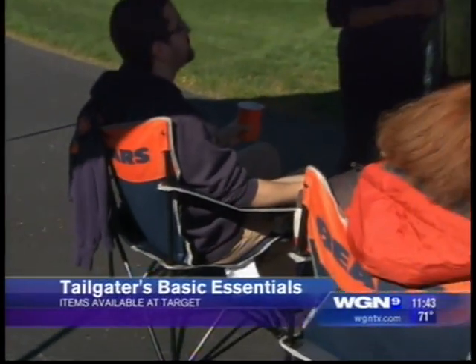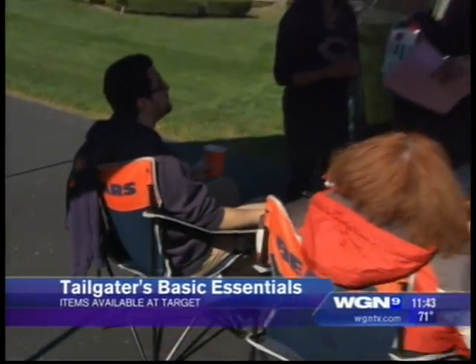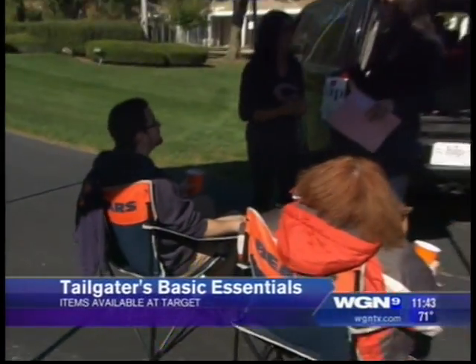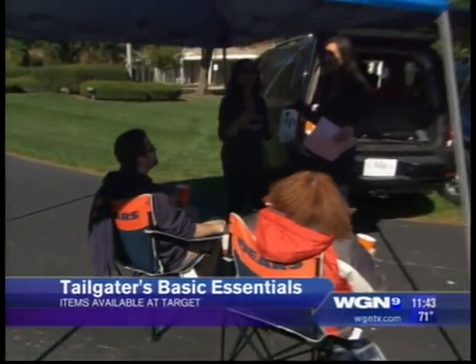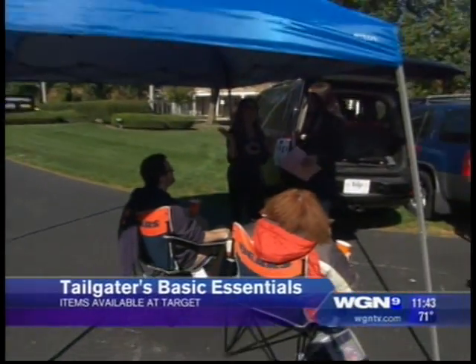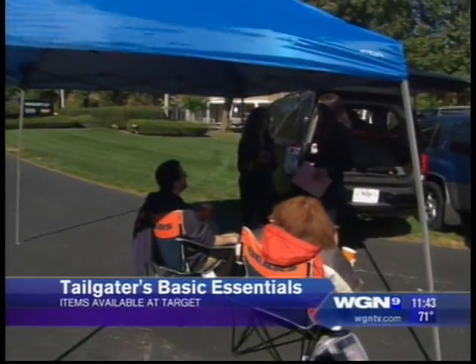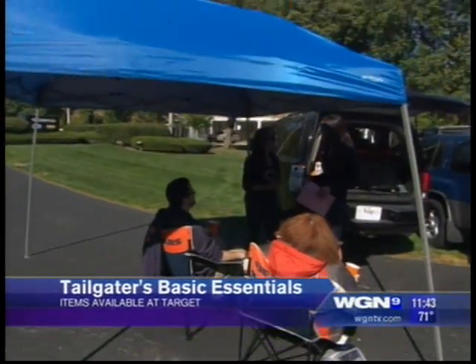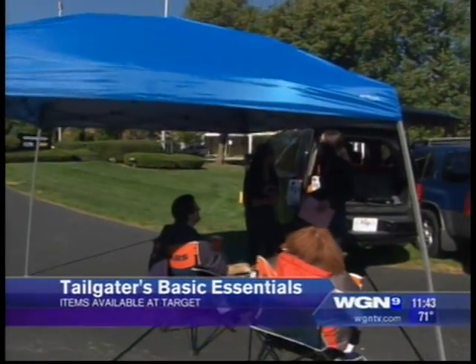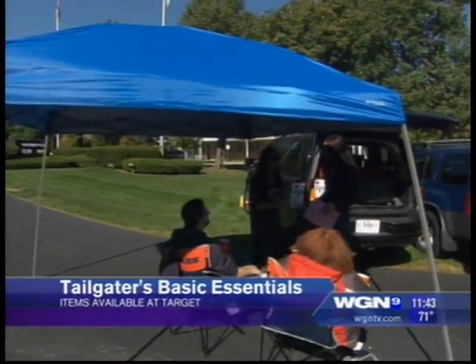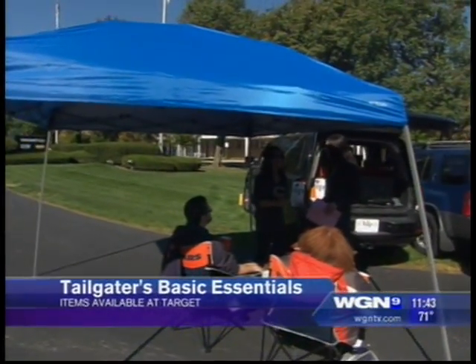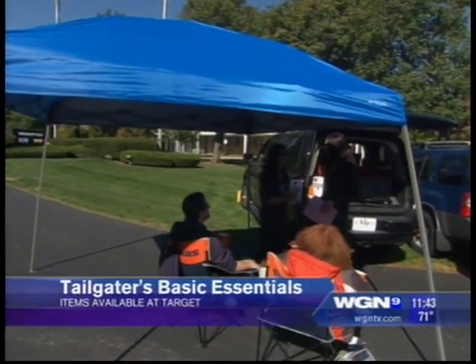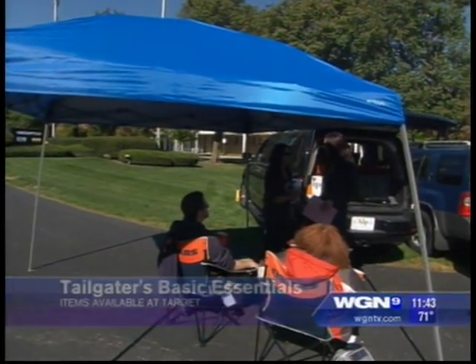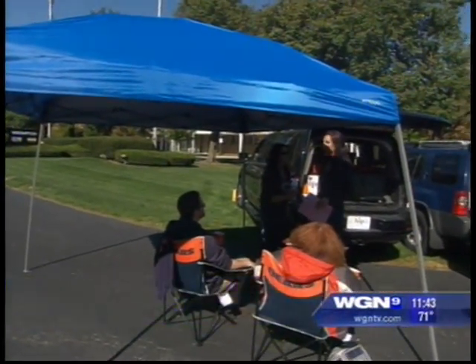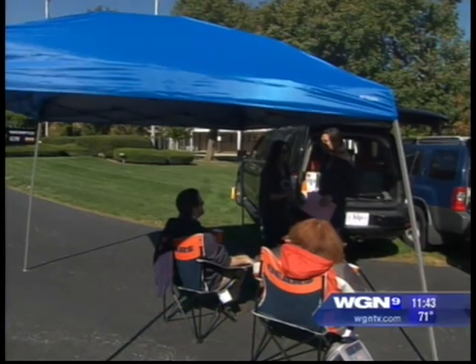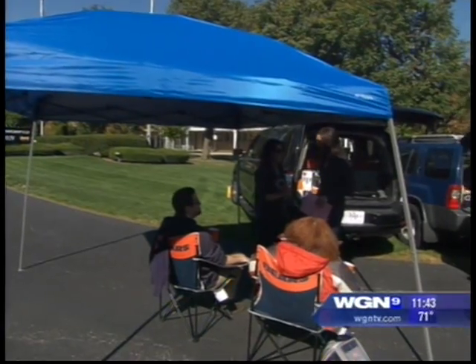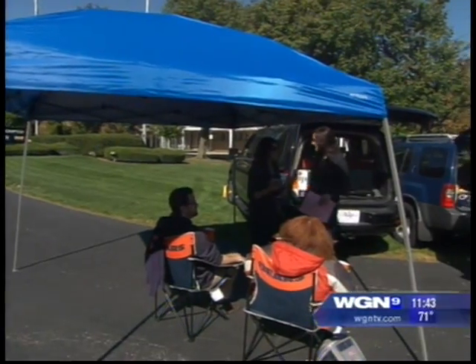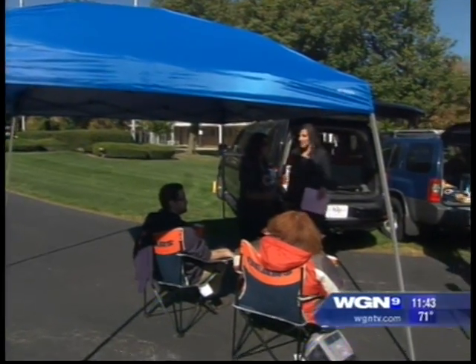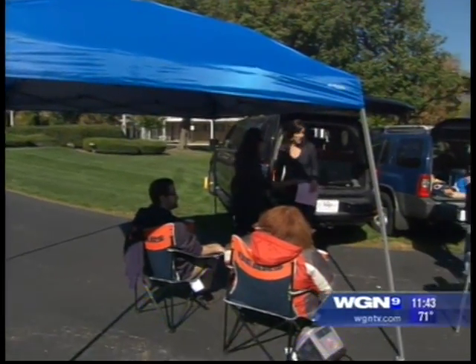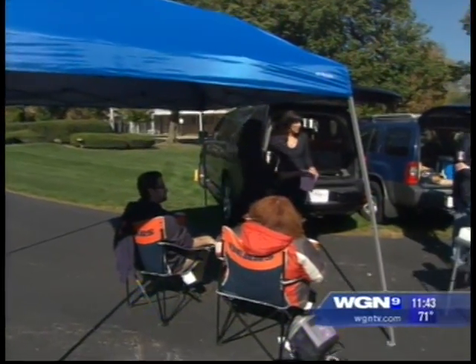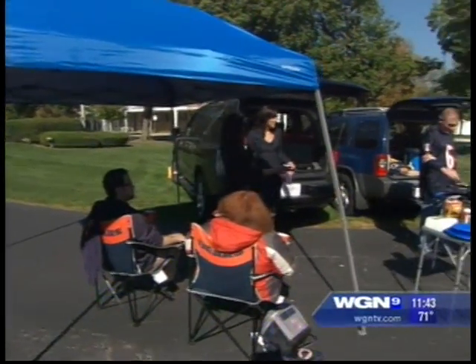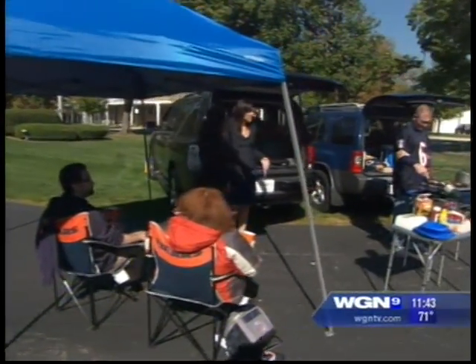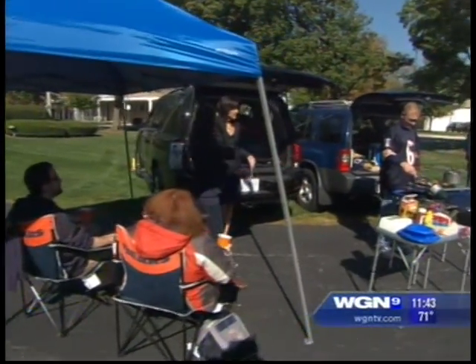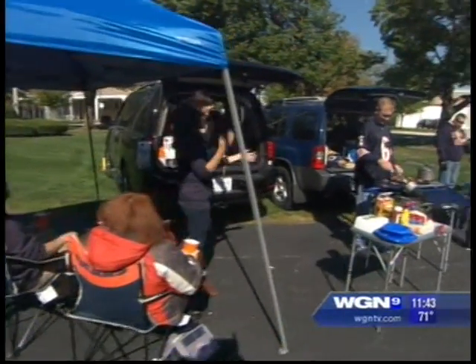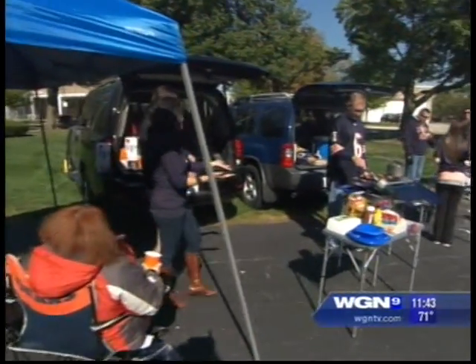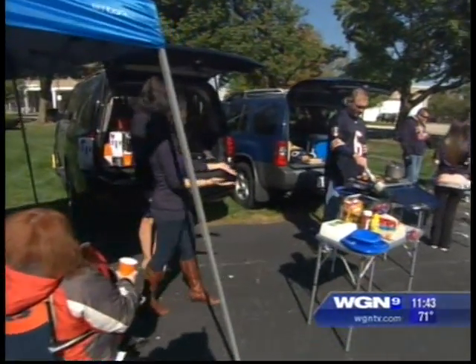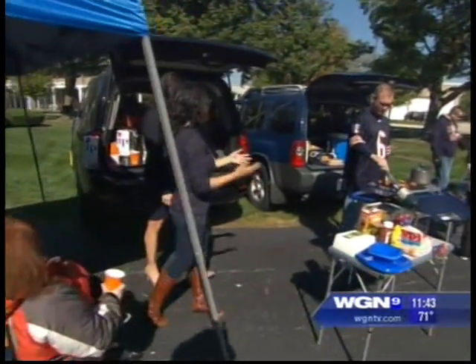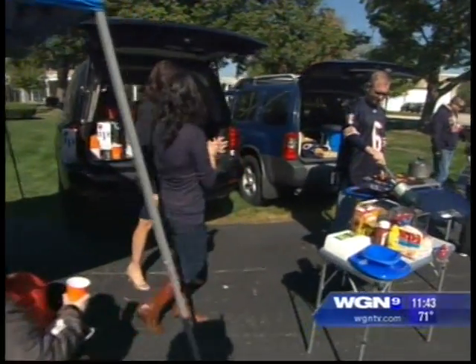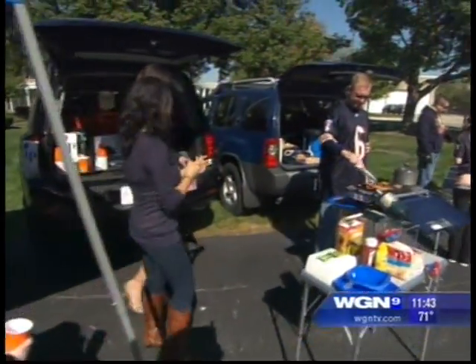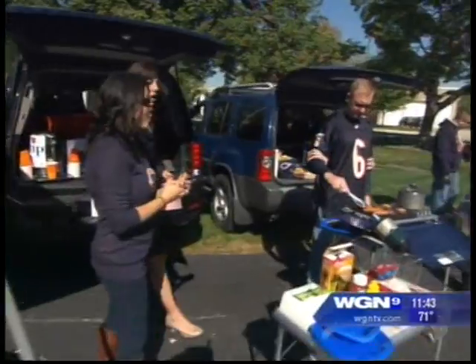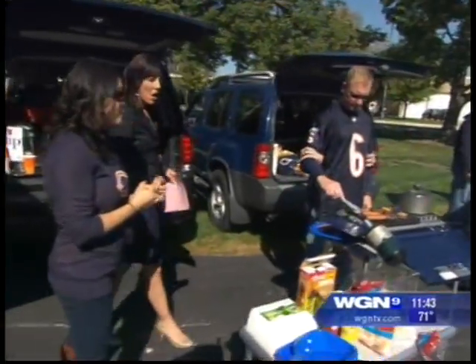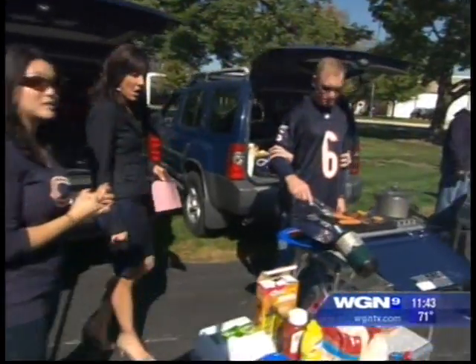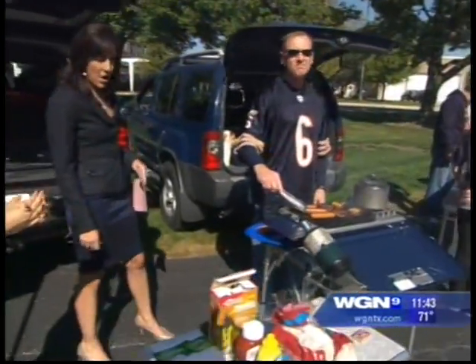The tent is easy to put up — it took just minutes, so easy. When you're tailgating you also want food, so there are some nice tables here to put the food on — the Coleman folding tables. The heights are adjustable so you can make it however you want.